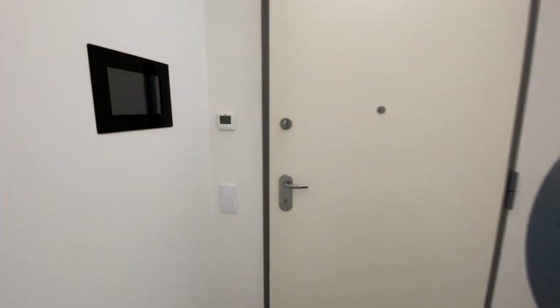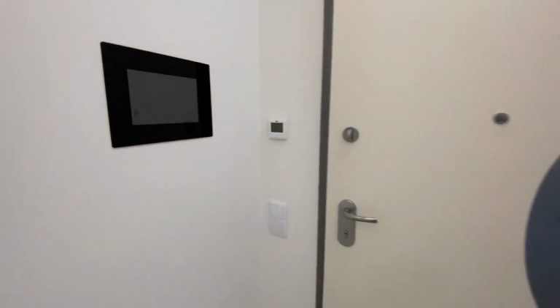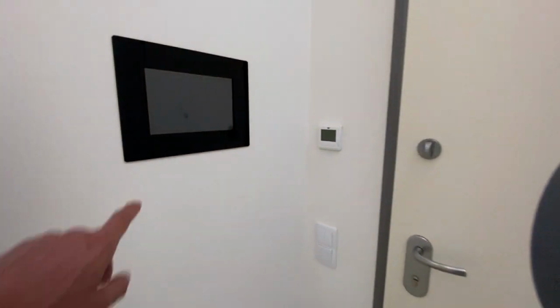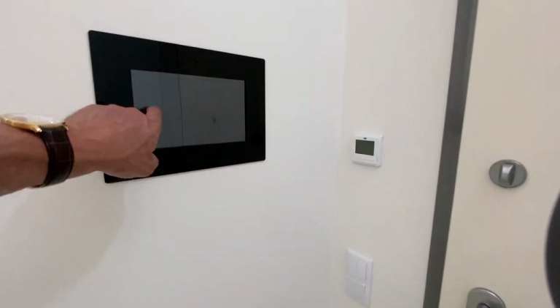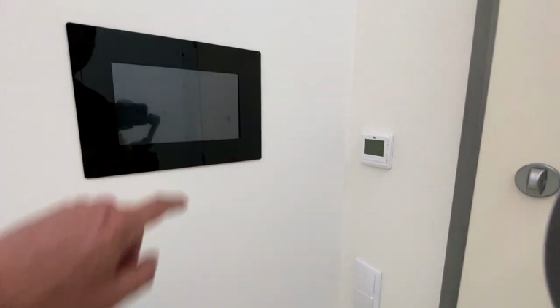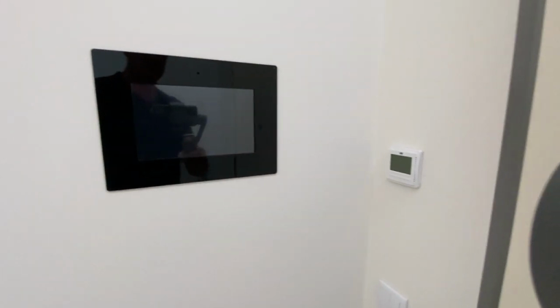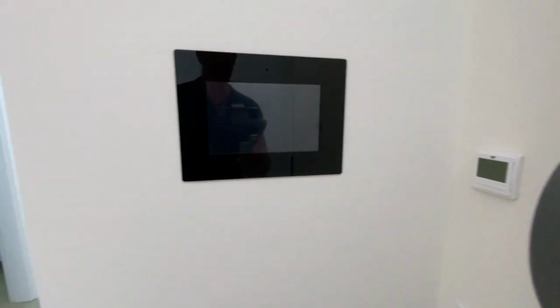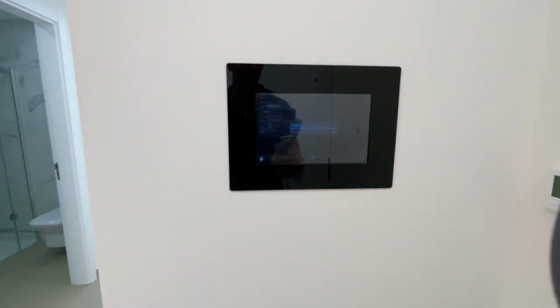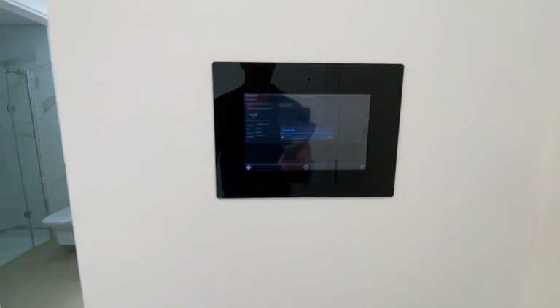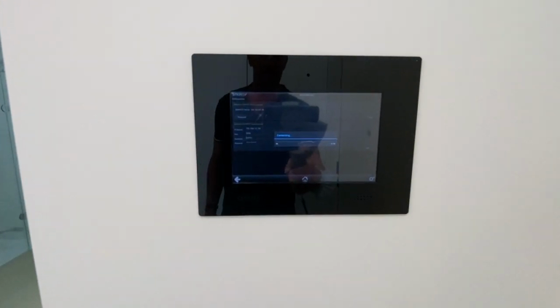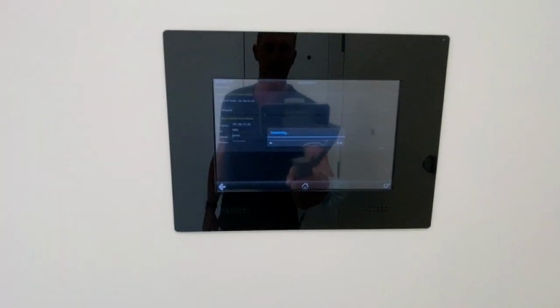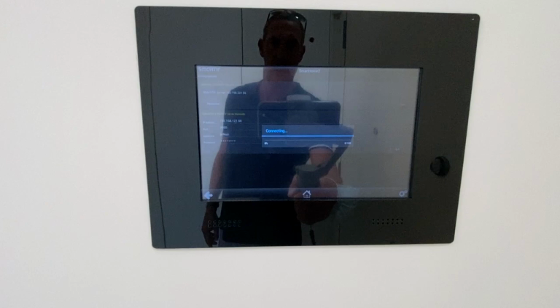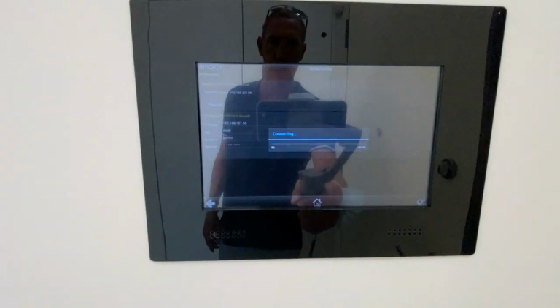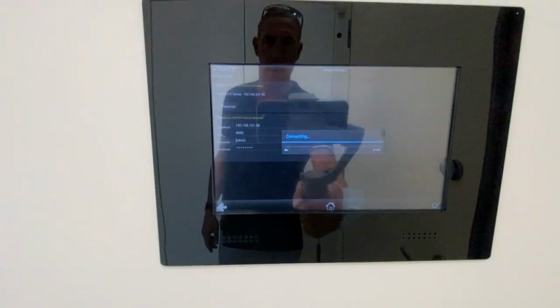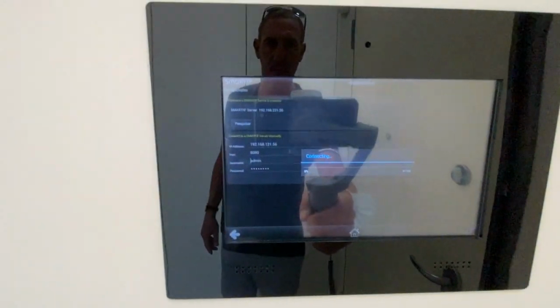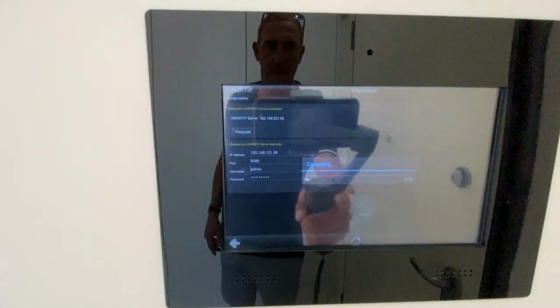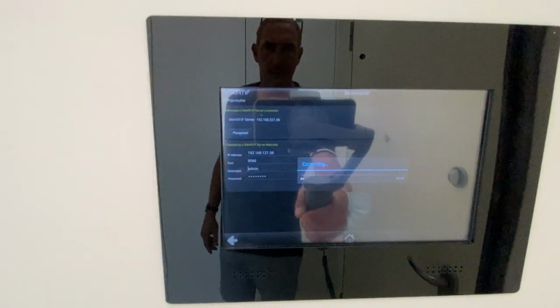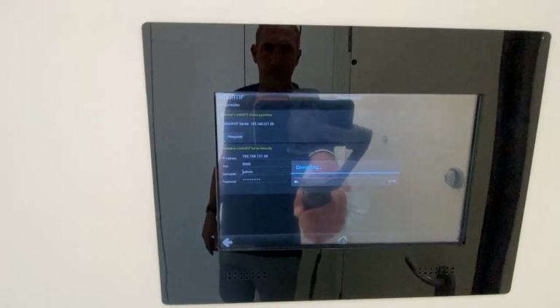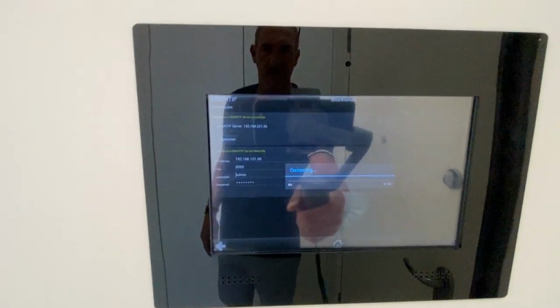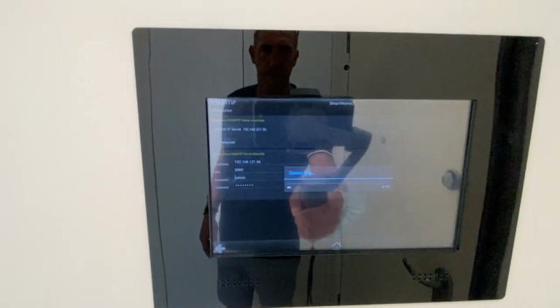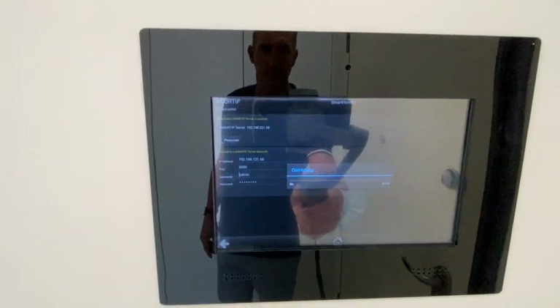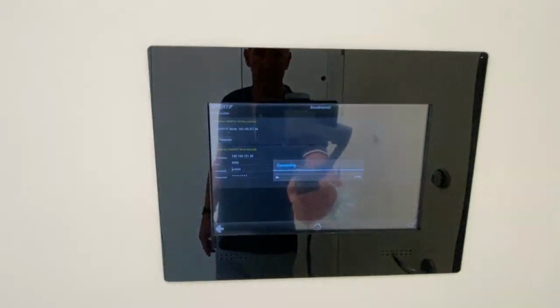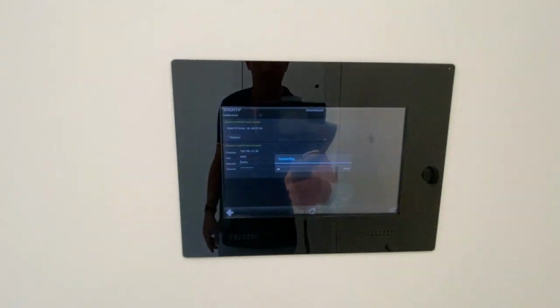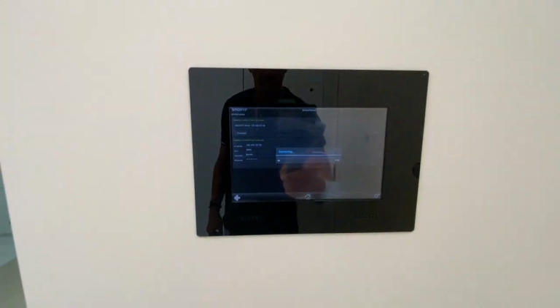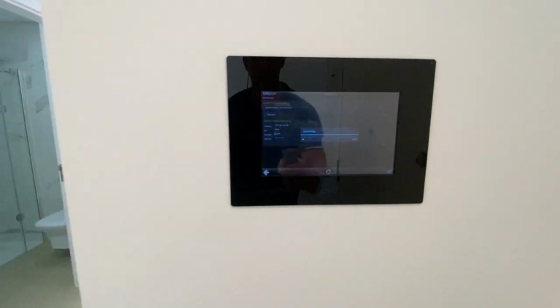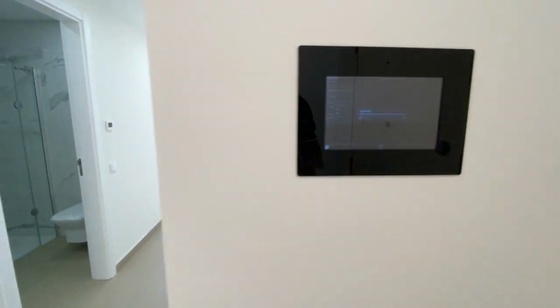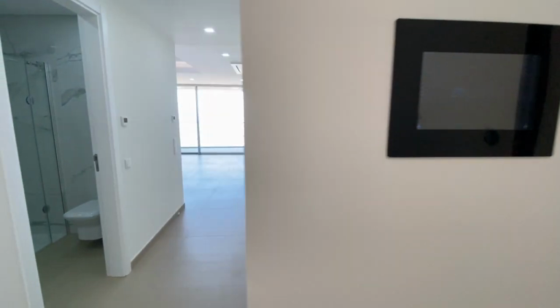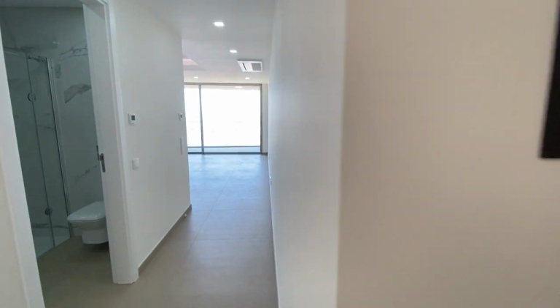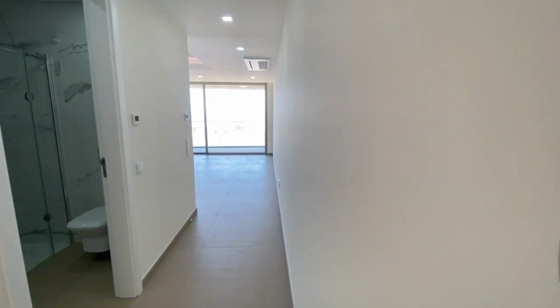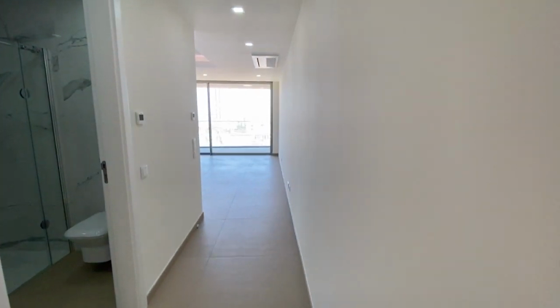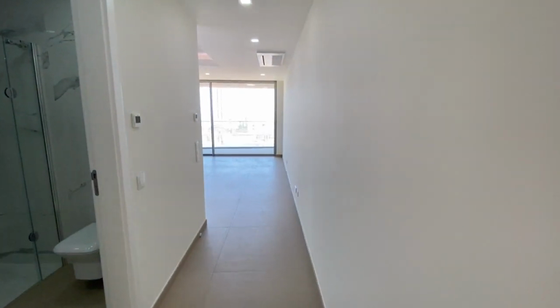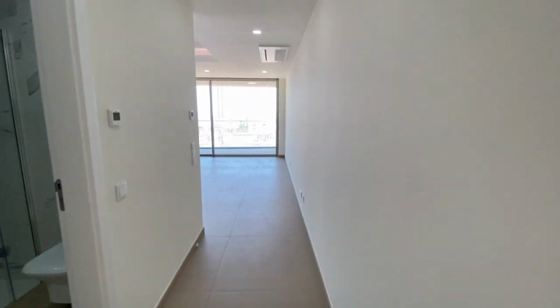So this is the Domotic system — a smart panel that controls everything.